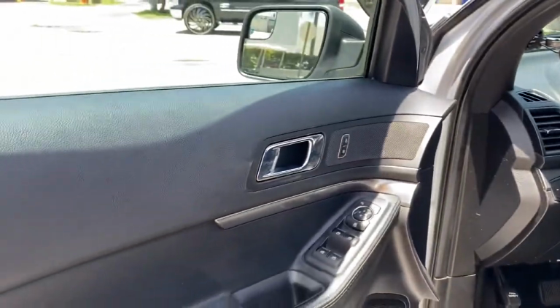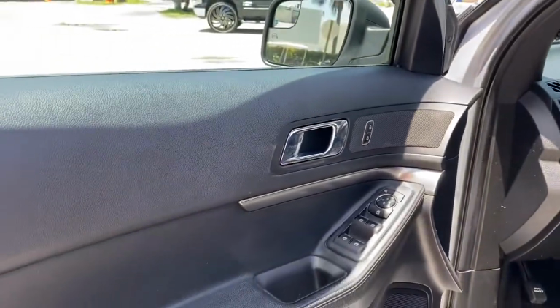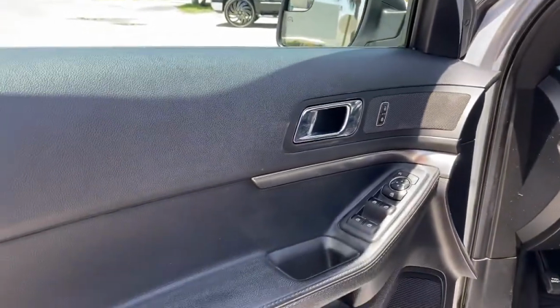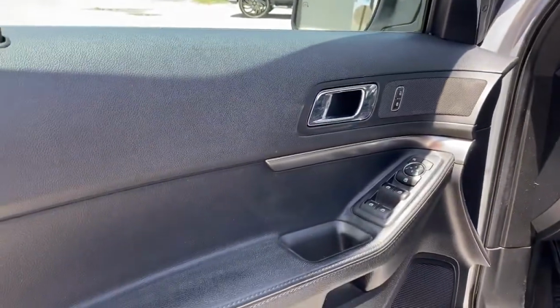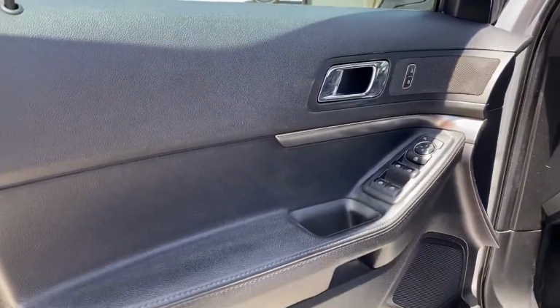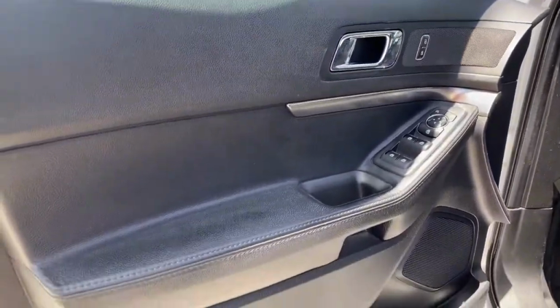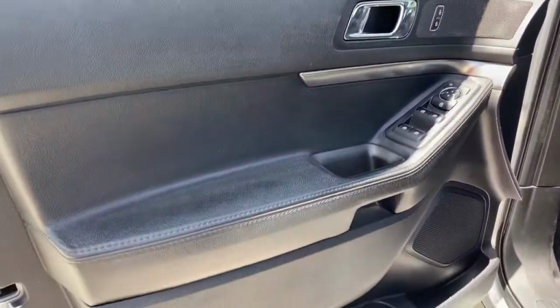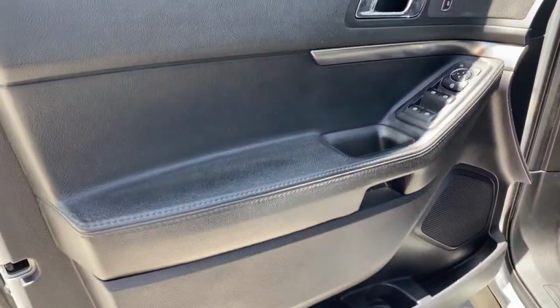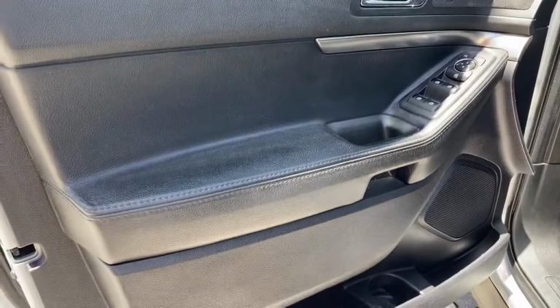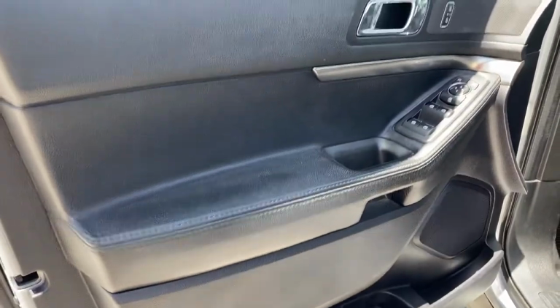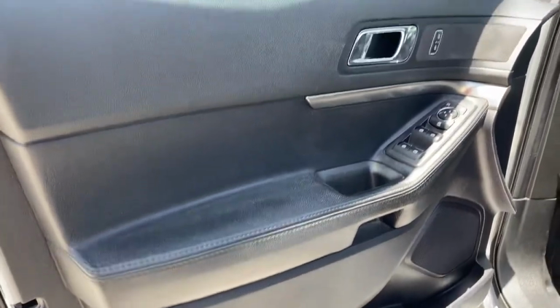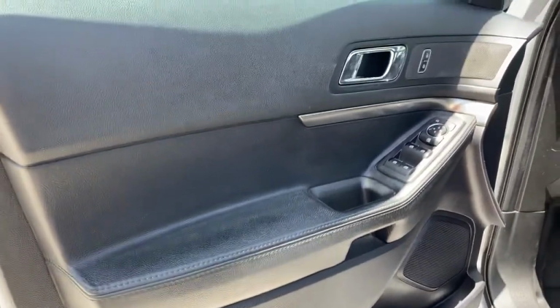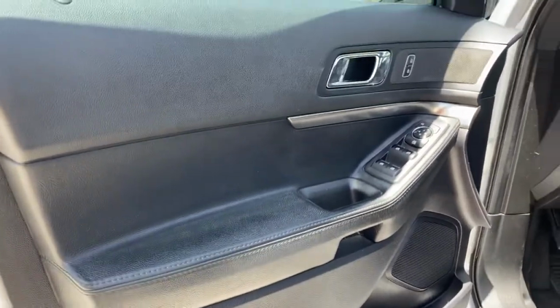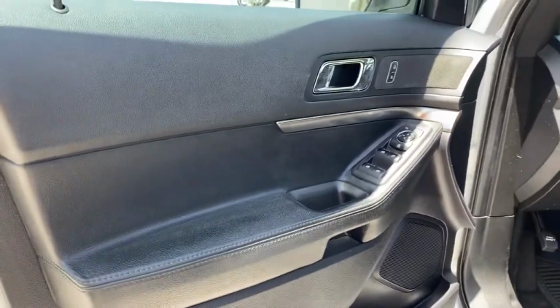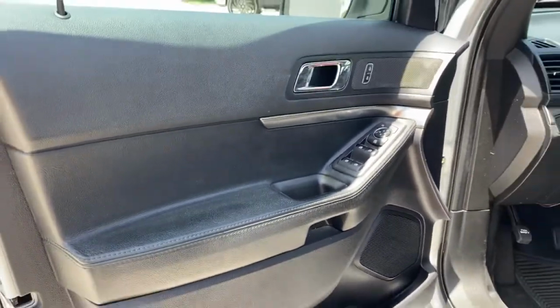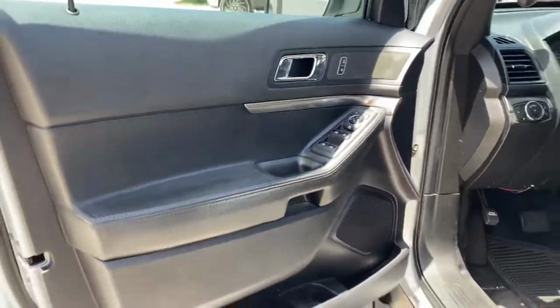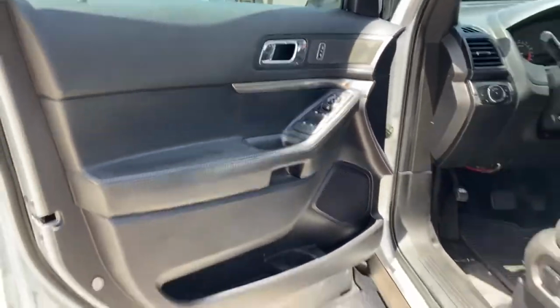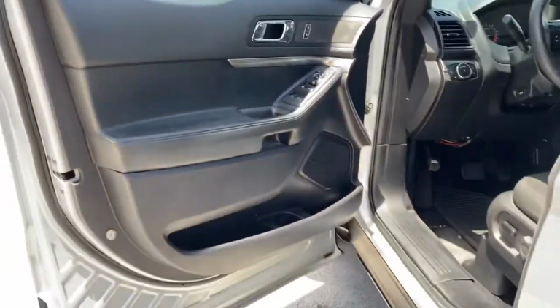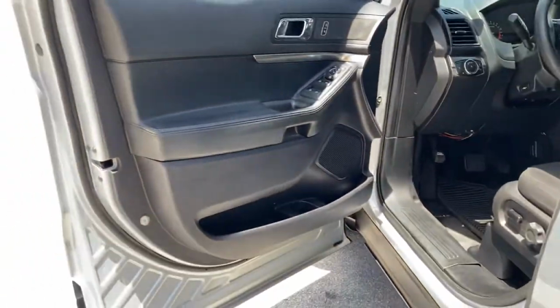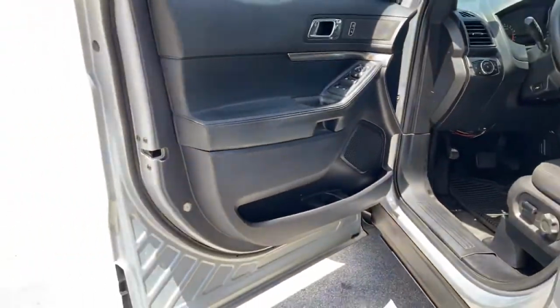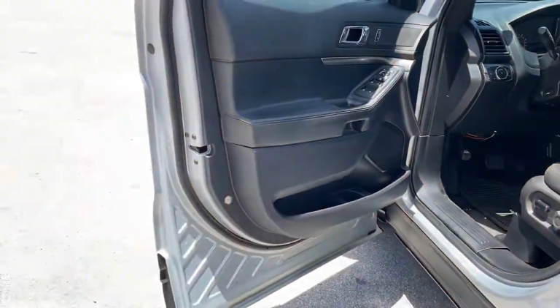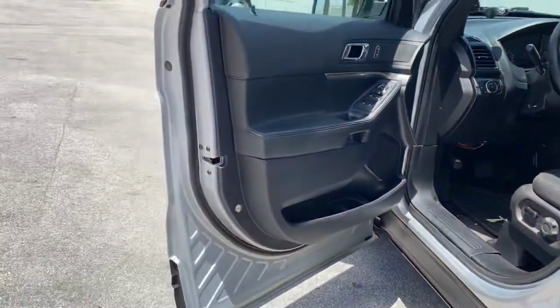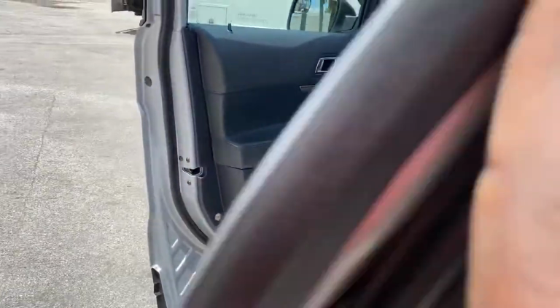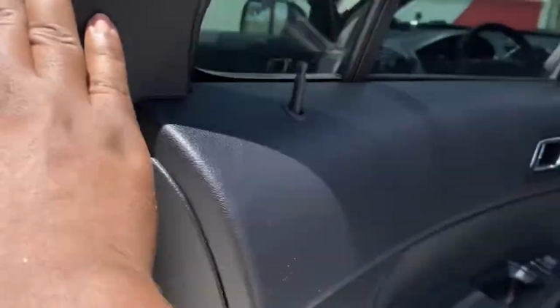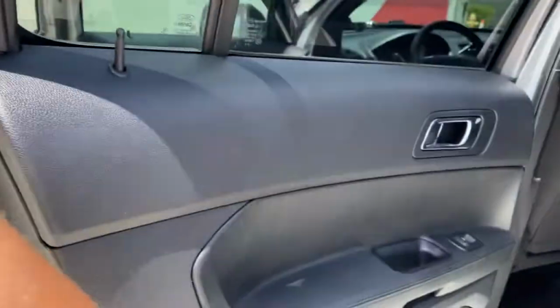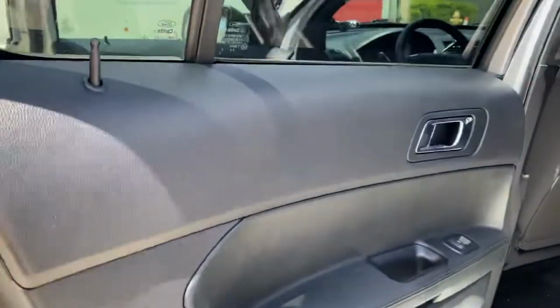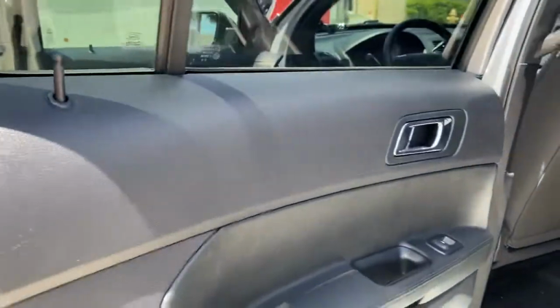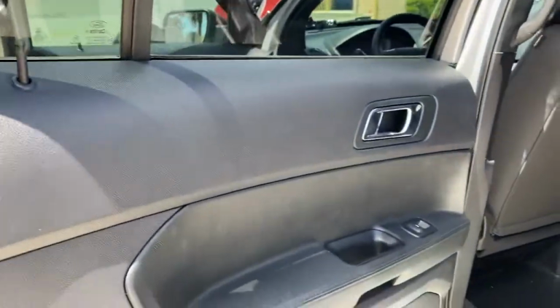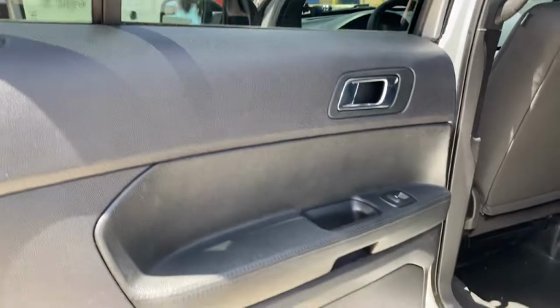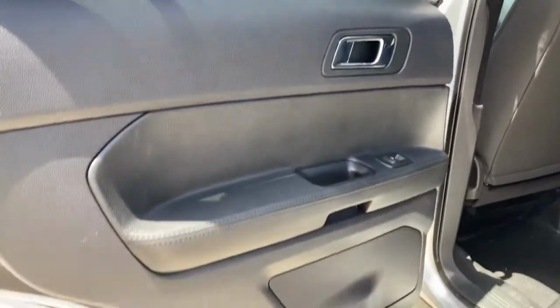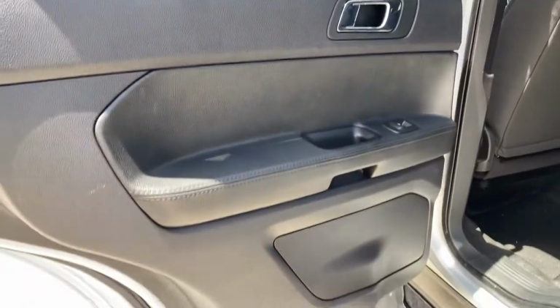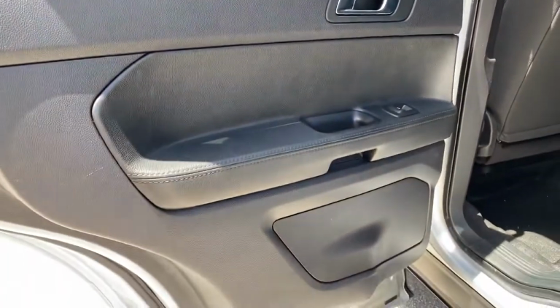Driver's side door — very nice. Door panel is in very good condition. The rear also has door panels.